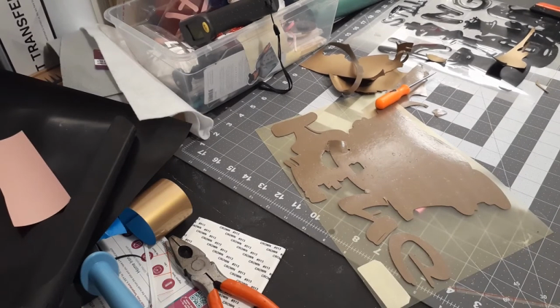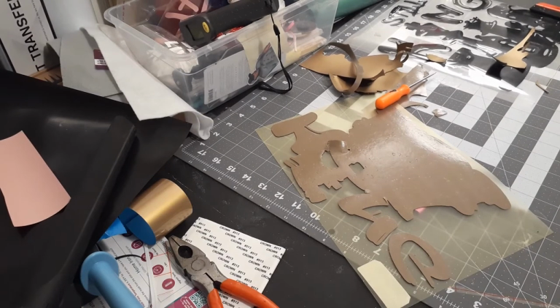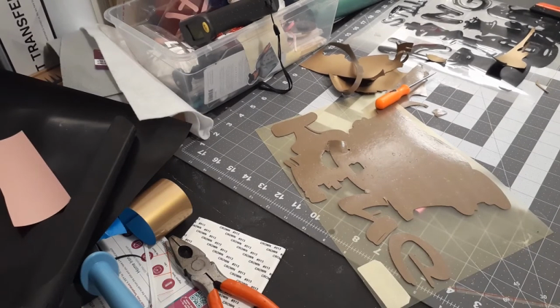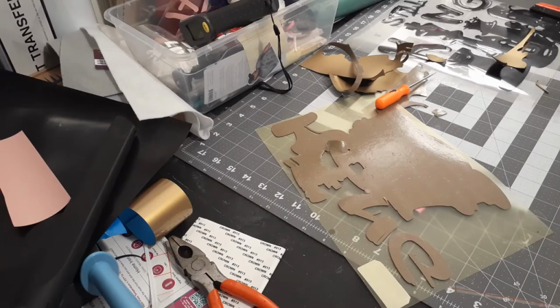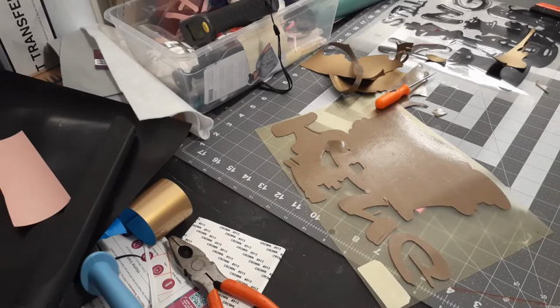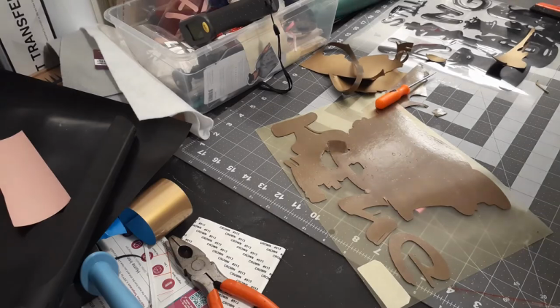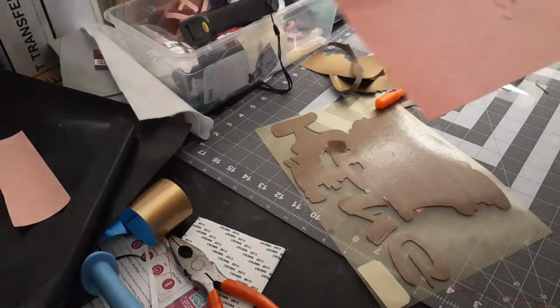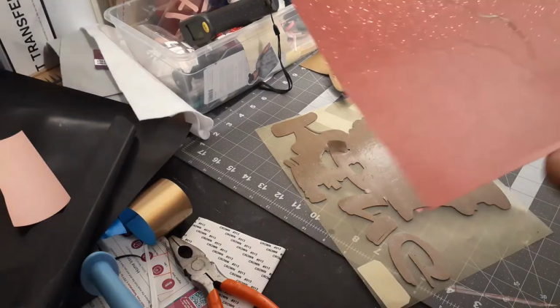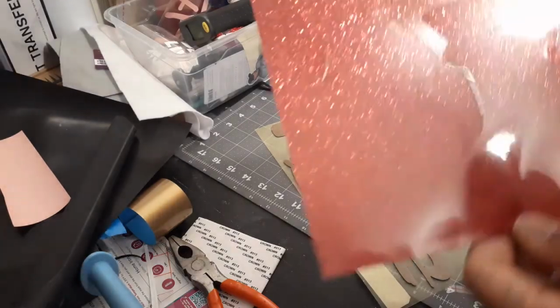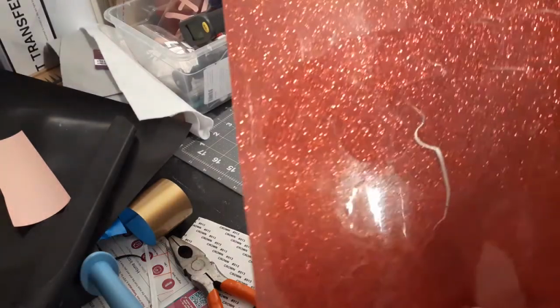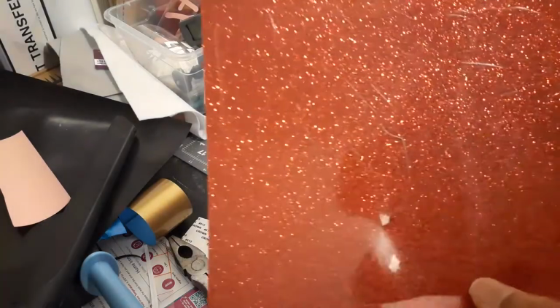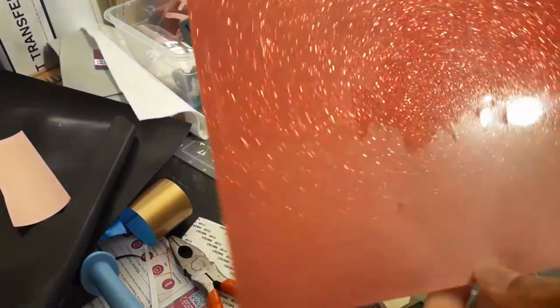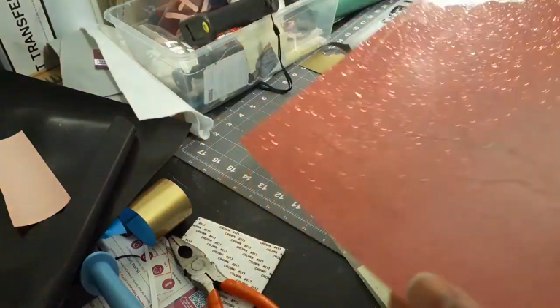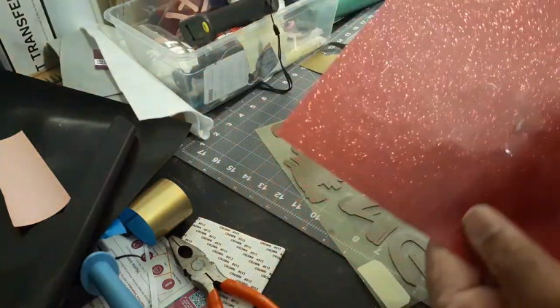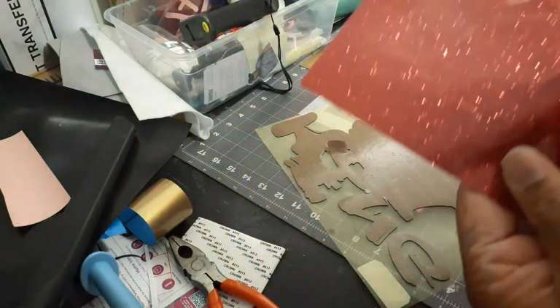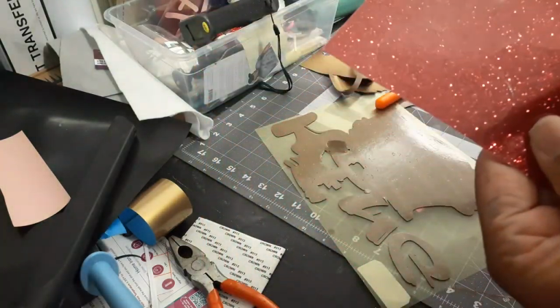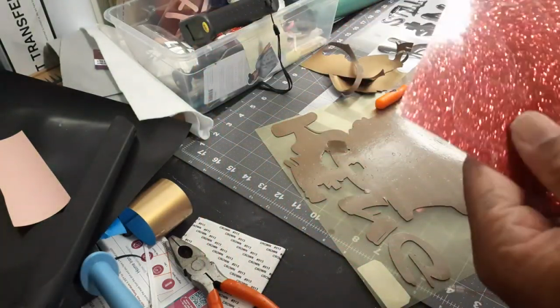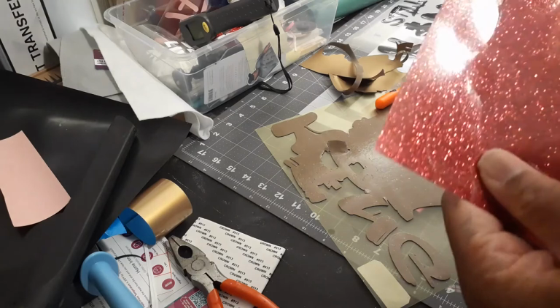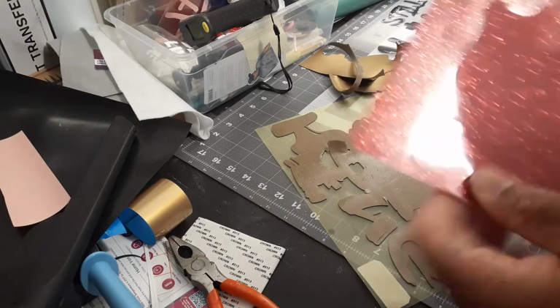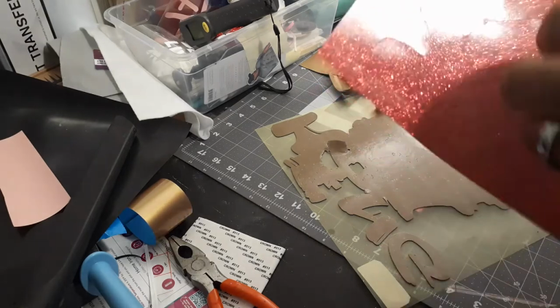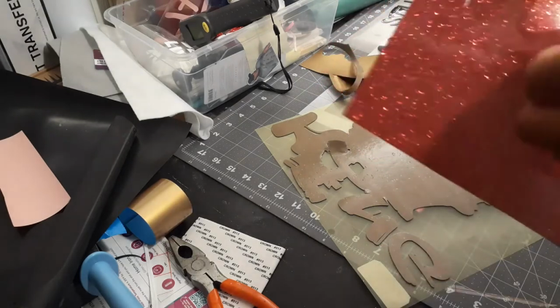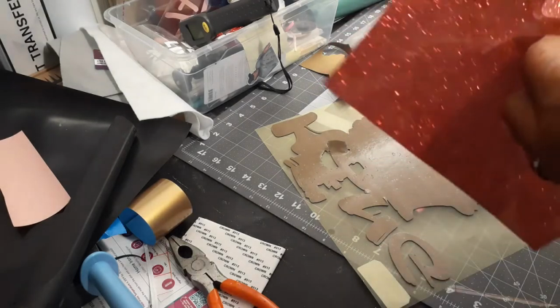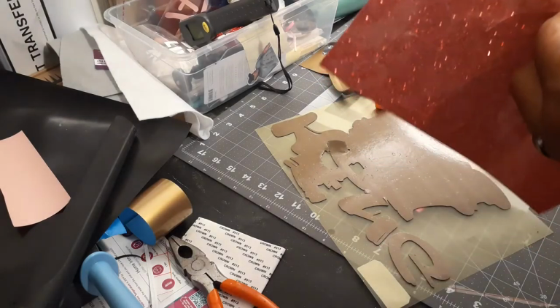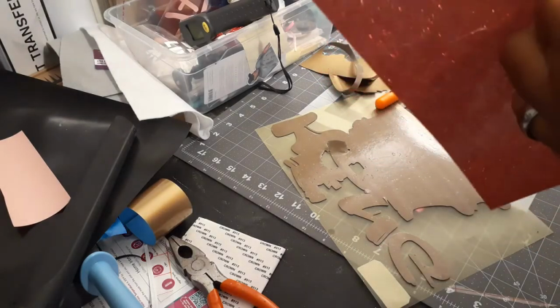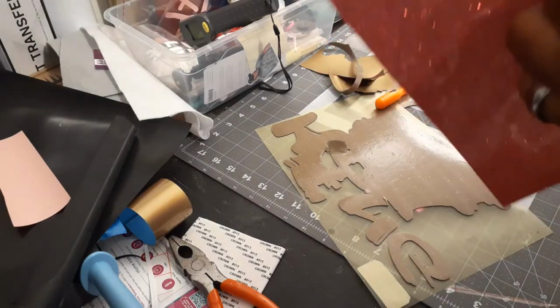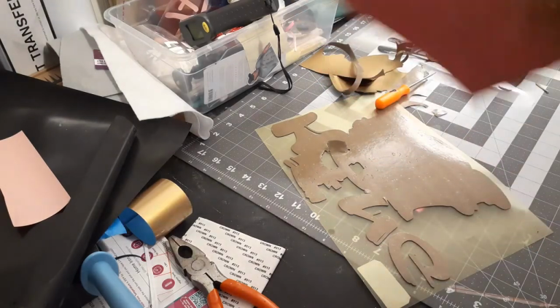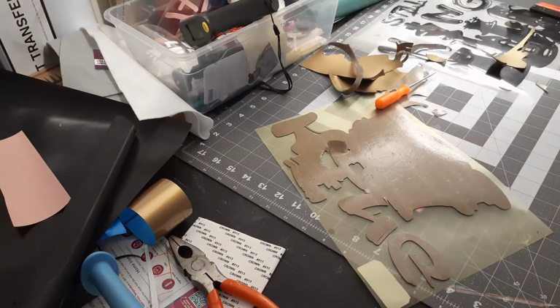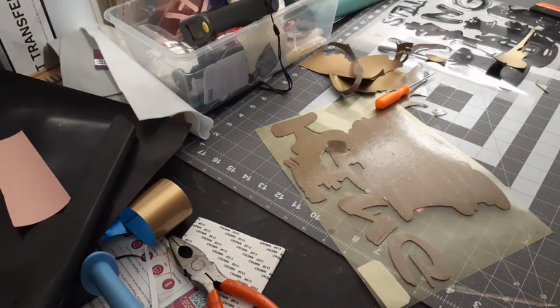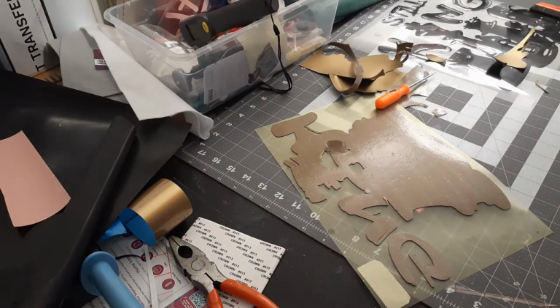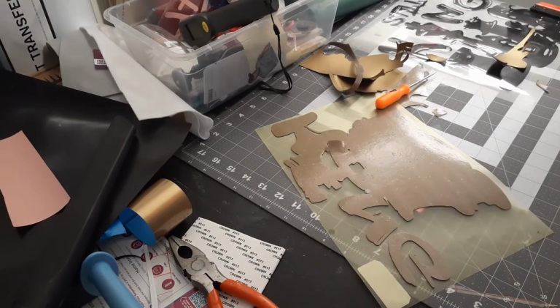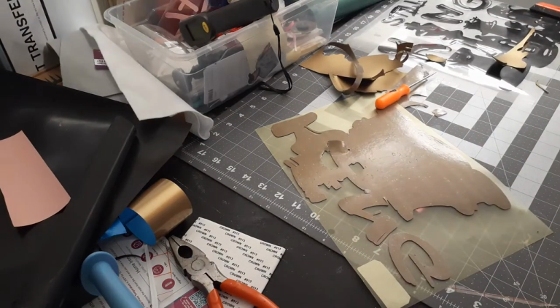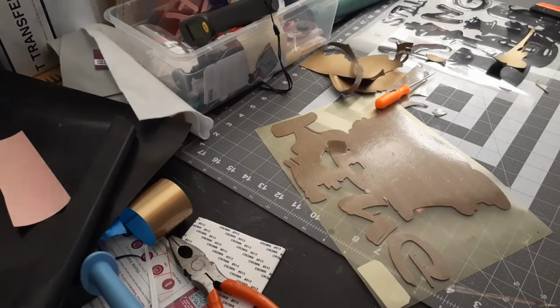This was just an all-around bad experience. So this is the red glitter vinyl — I forgot to turn down the settings from the fatty, and basically ruined it too. It's just one of them days.